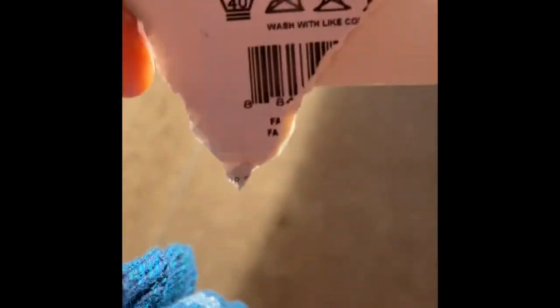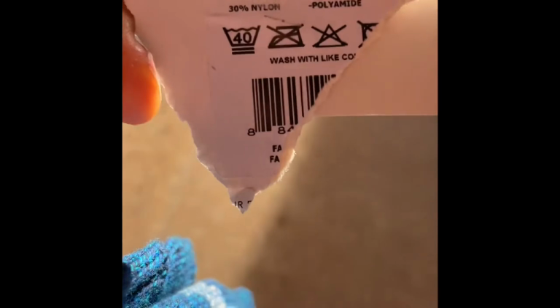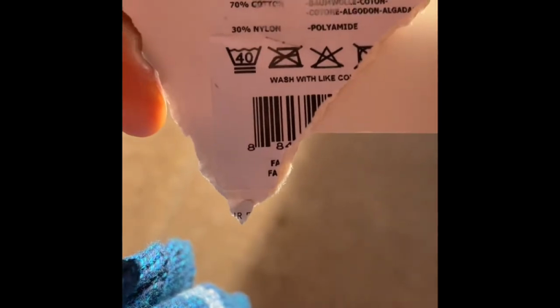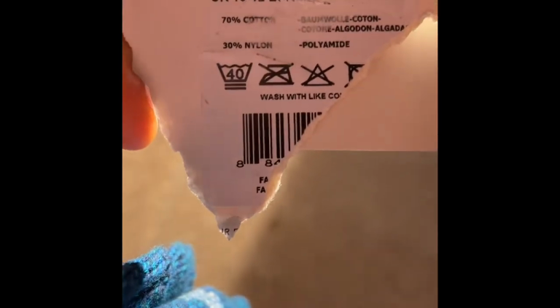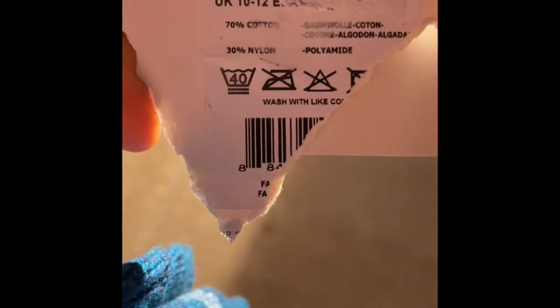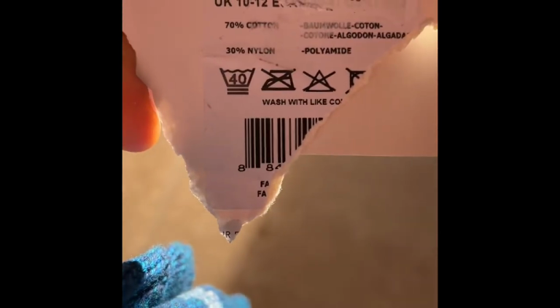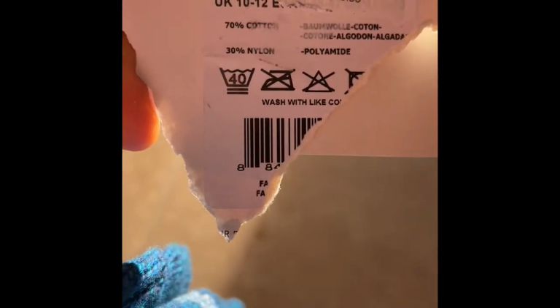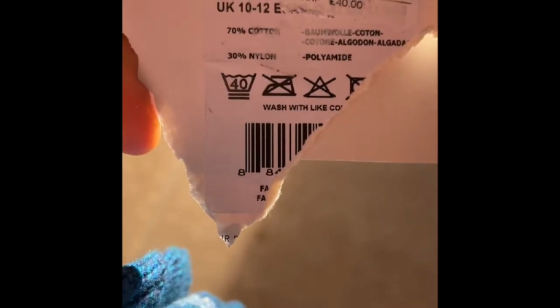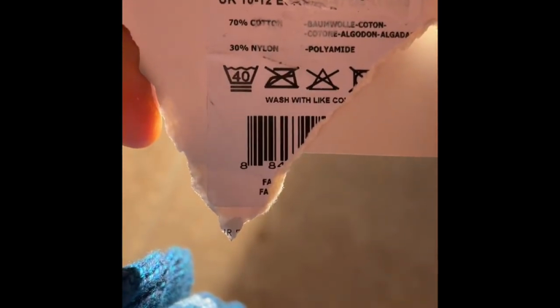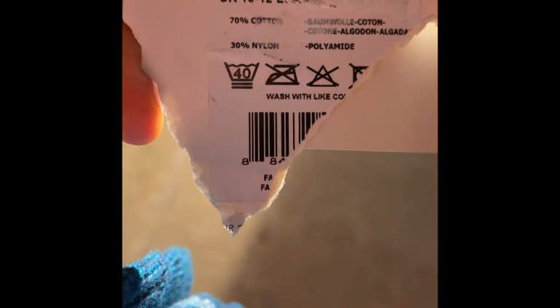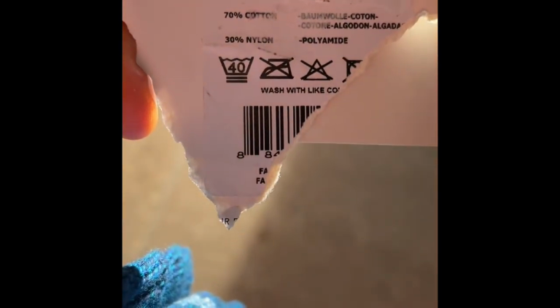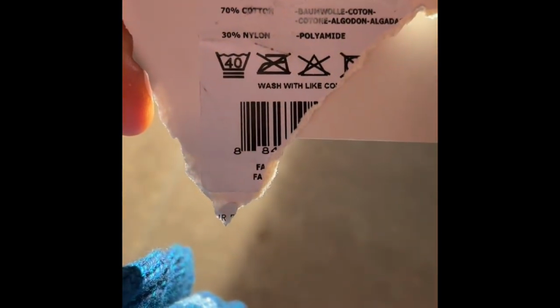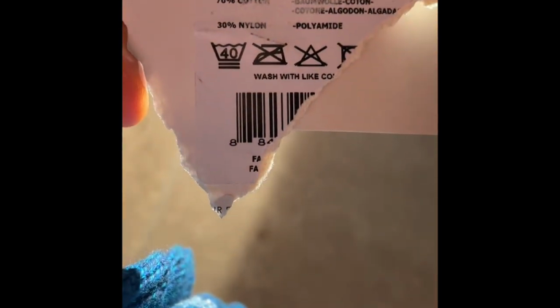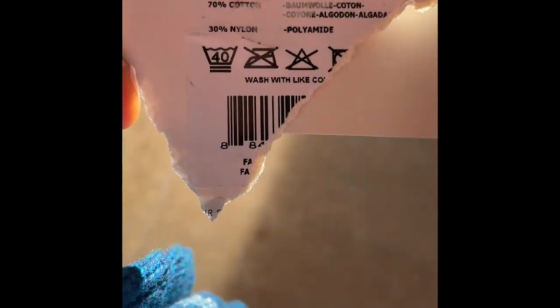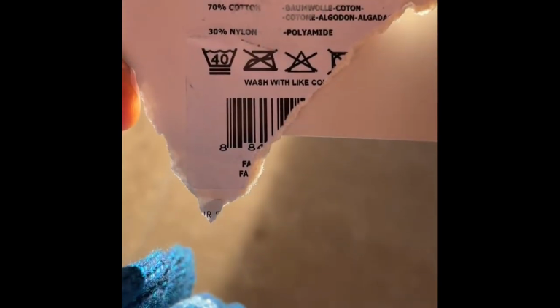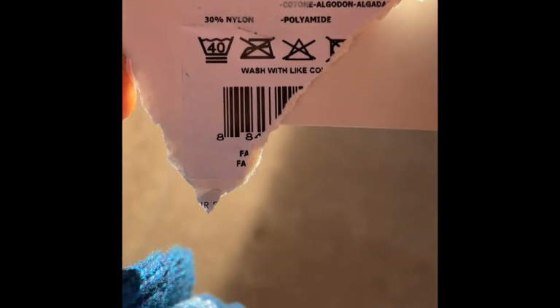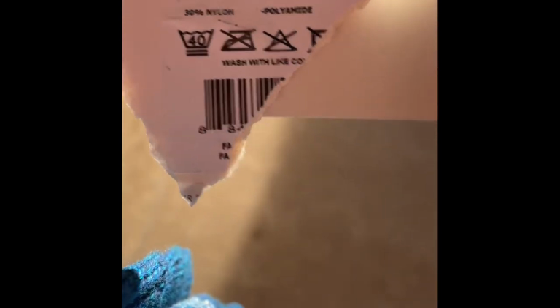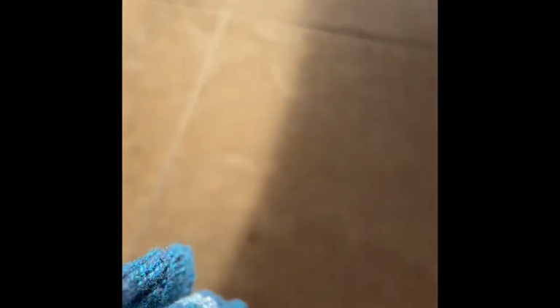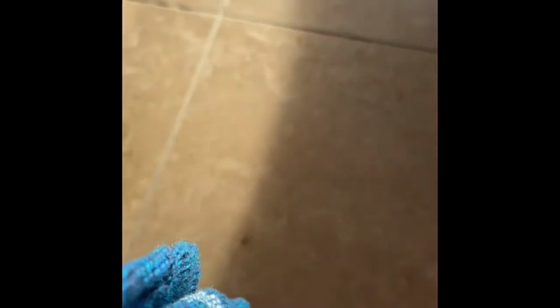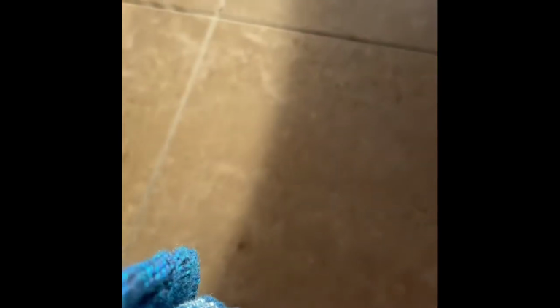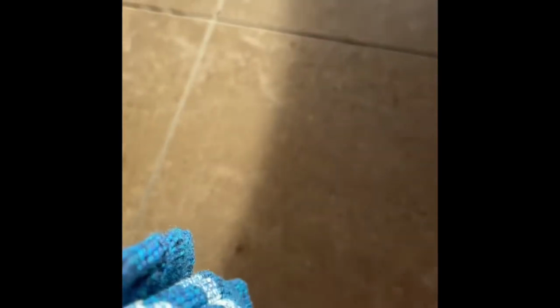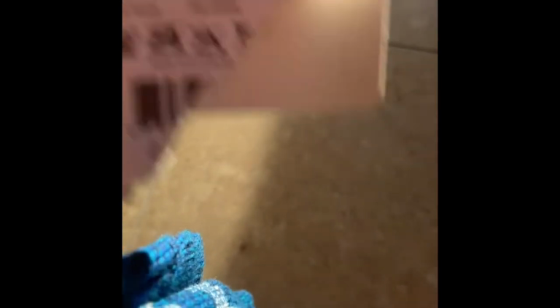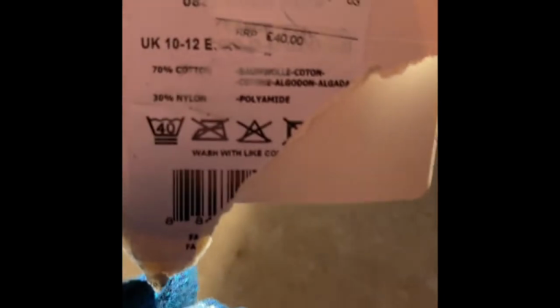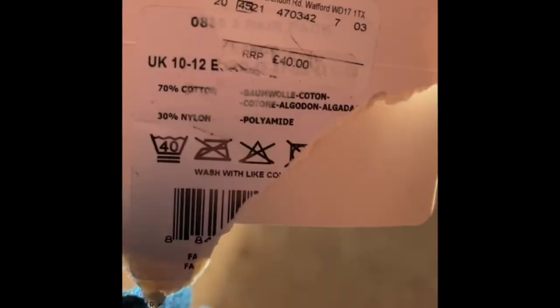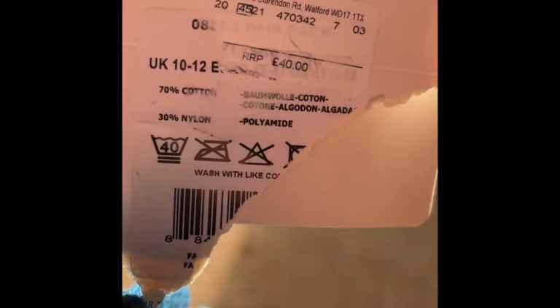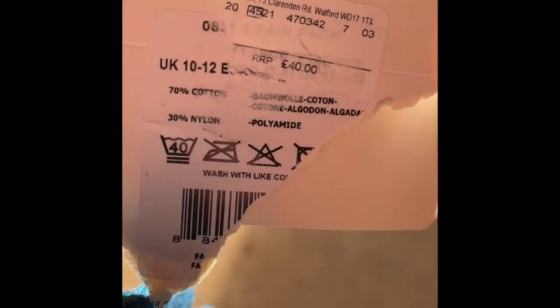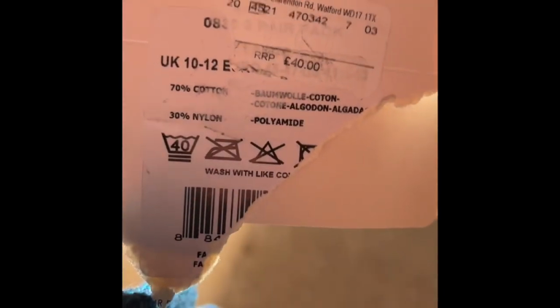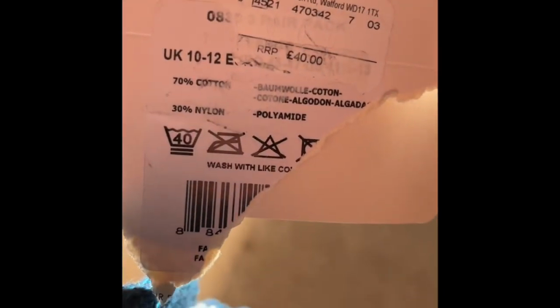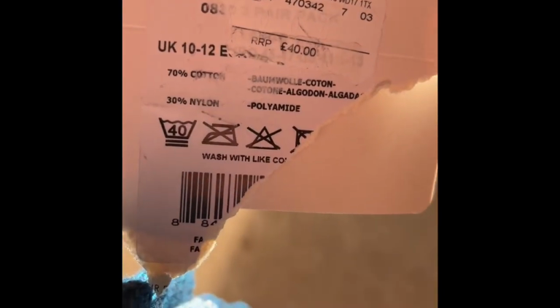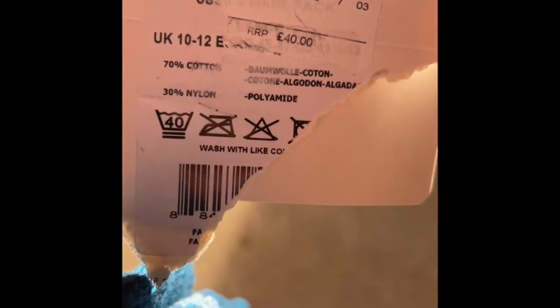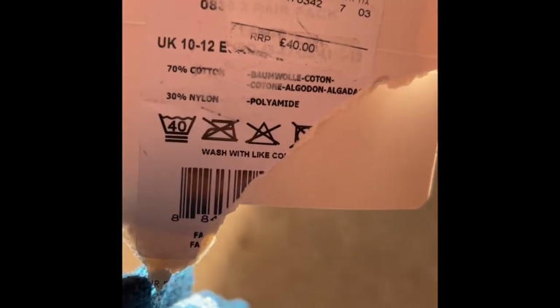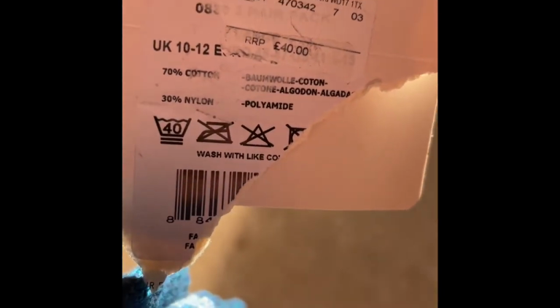70% cotton, 30% nylon, as you can see — retail price 40 Great British pounds.